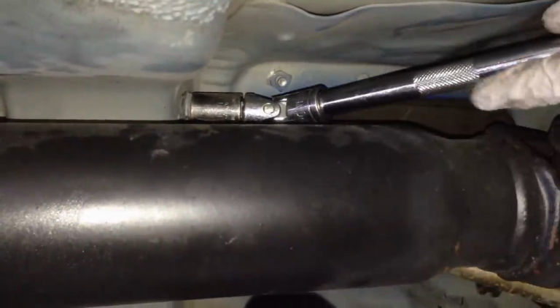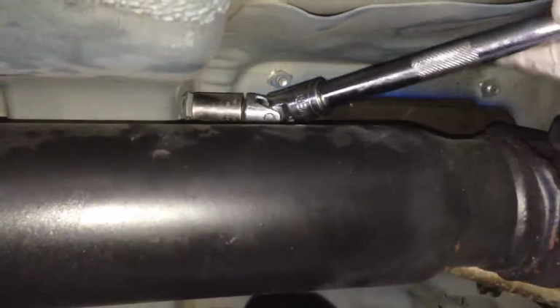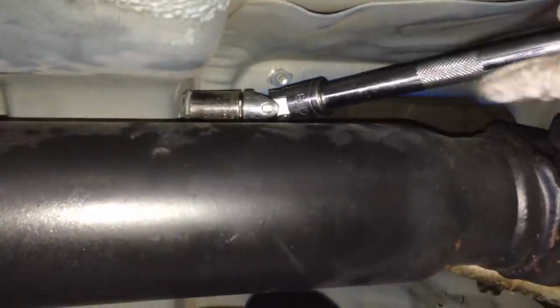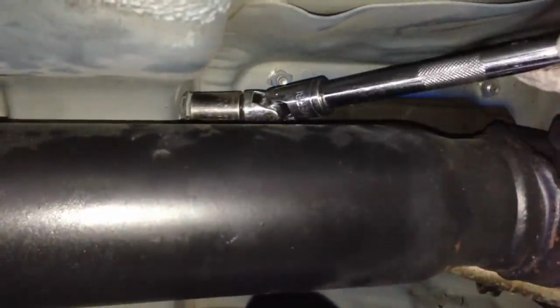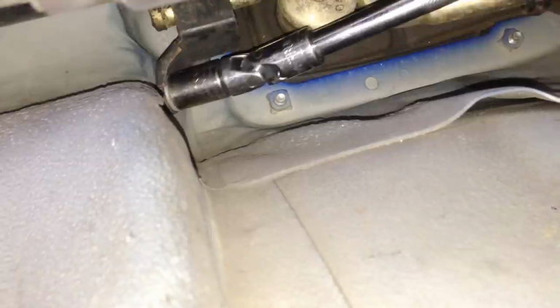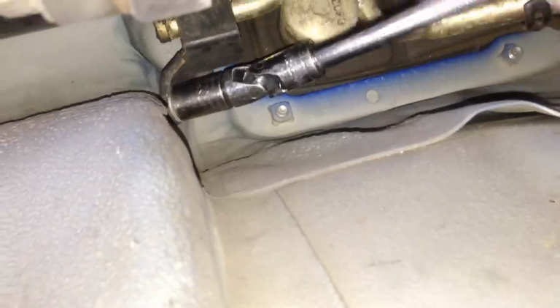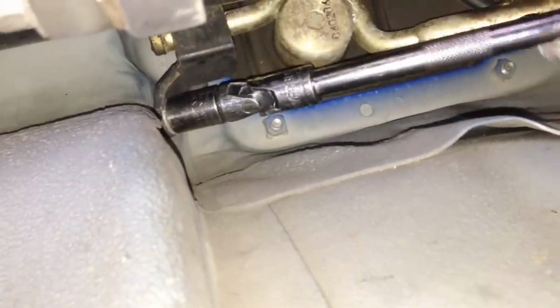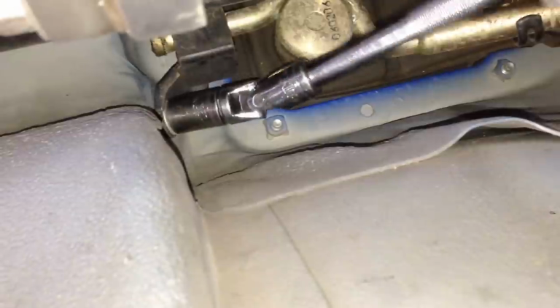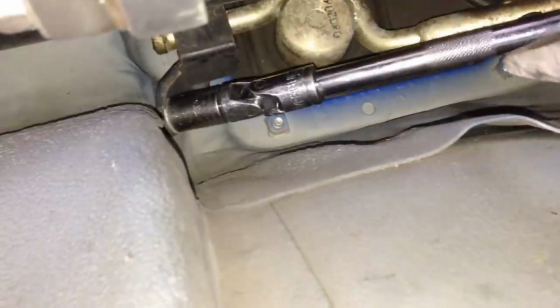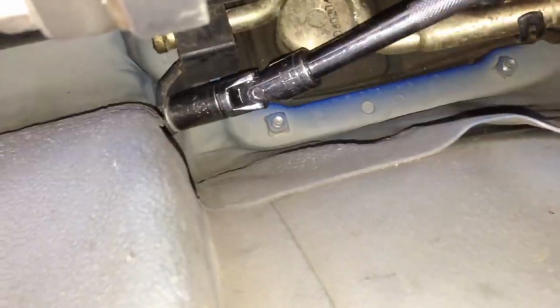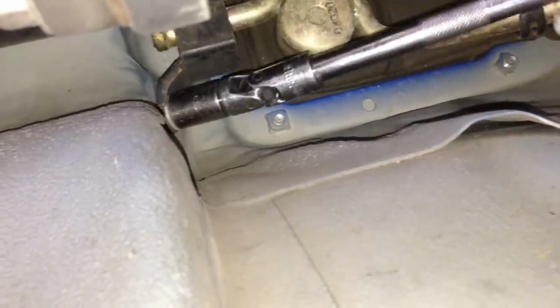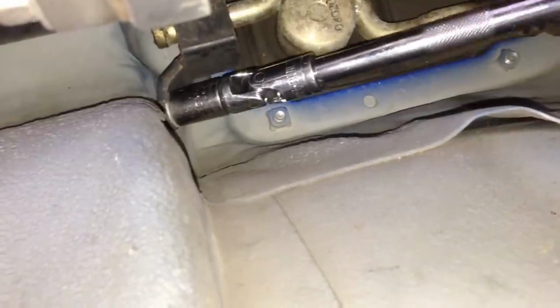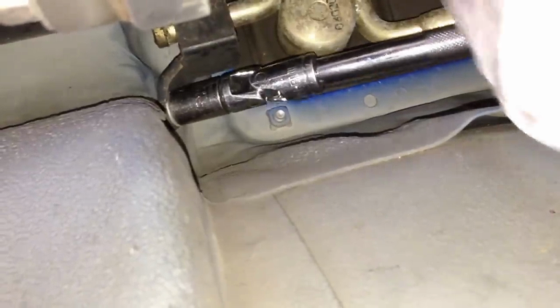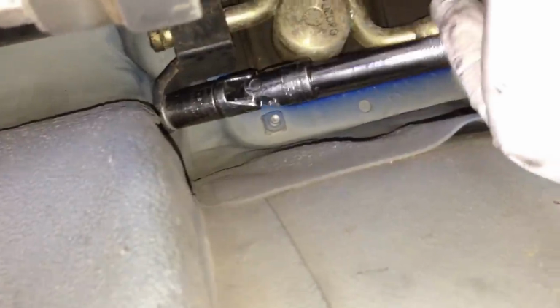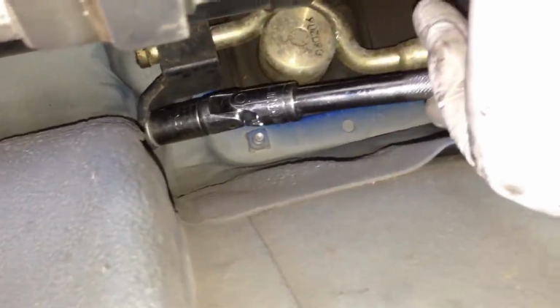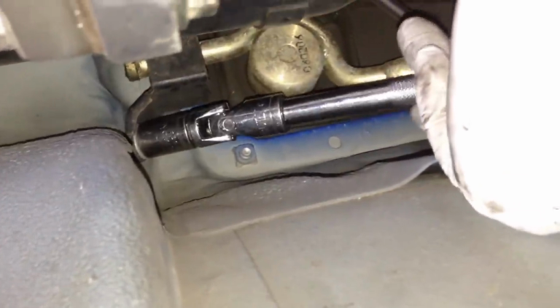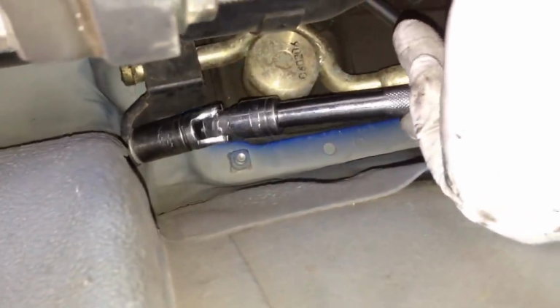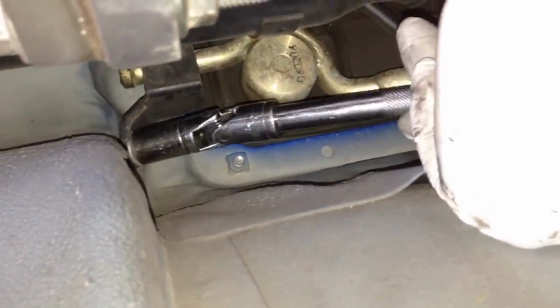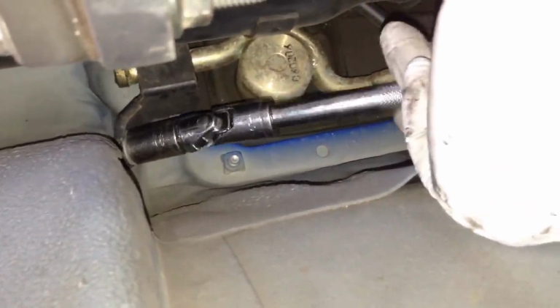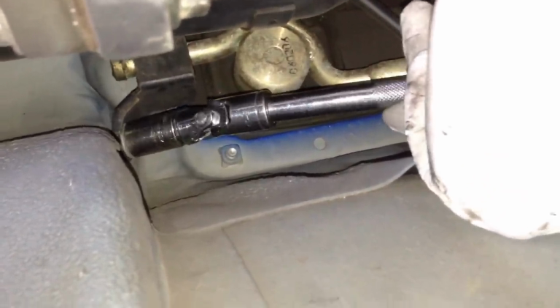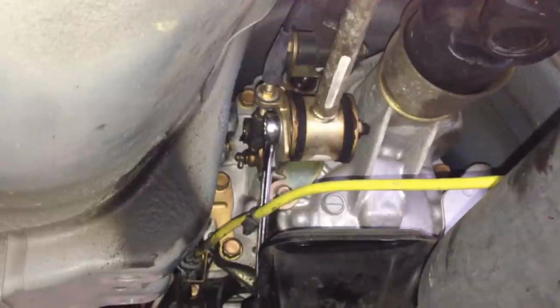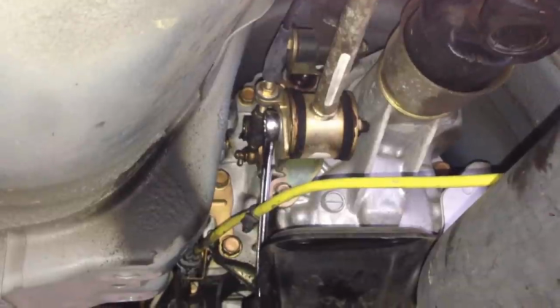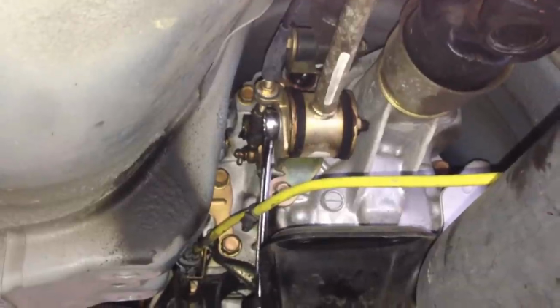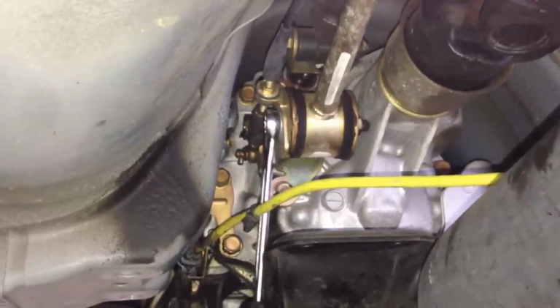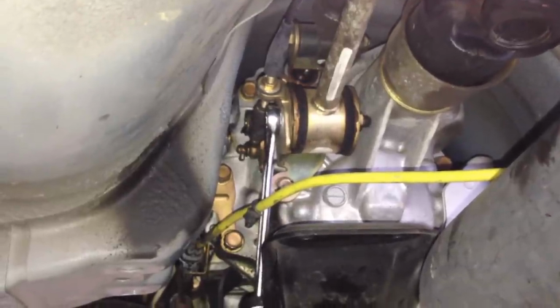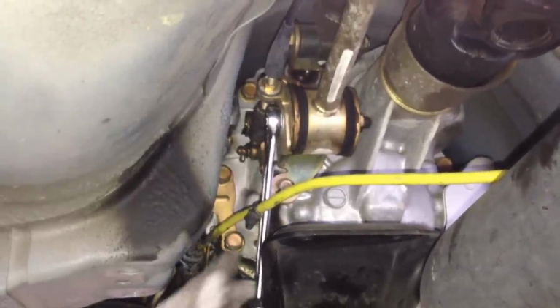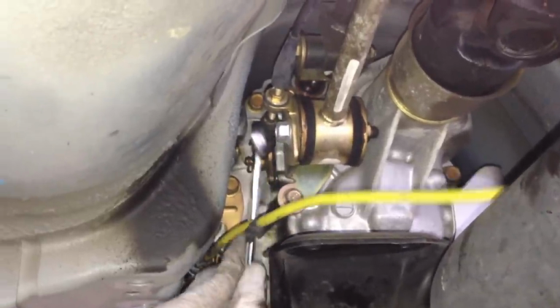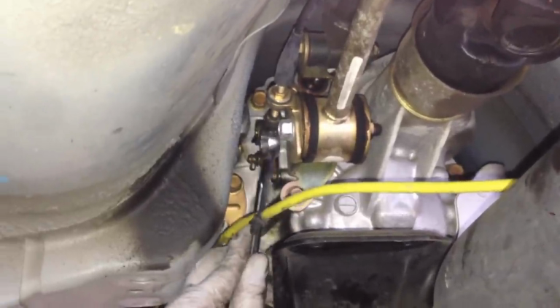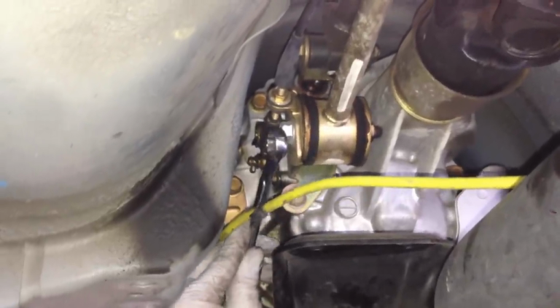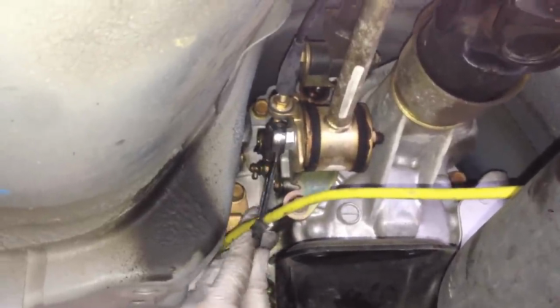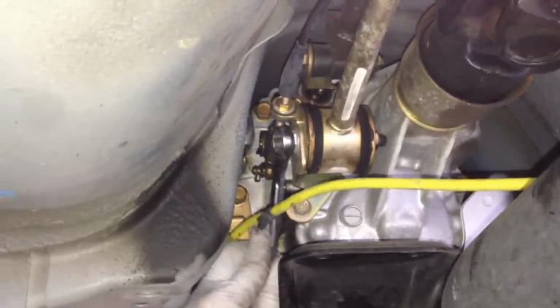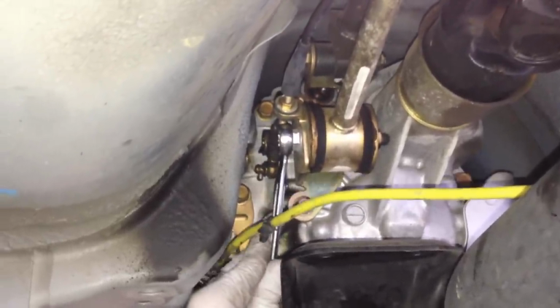So then take the two bolts that hold the rear bushing on — two bolts there. And then take the front bolt off for the front bushing, just that one right there.